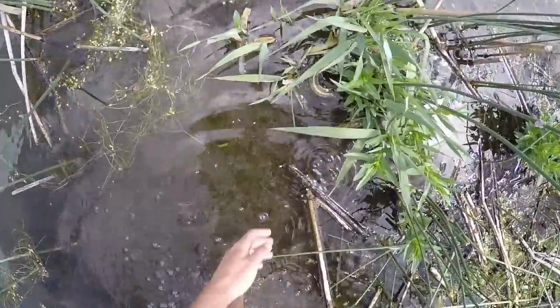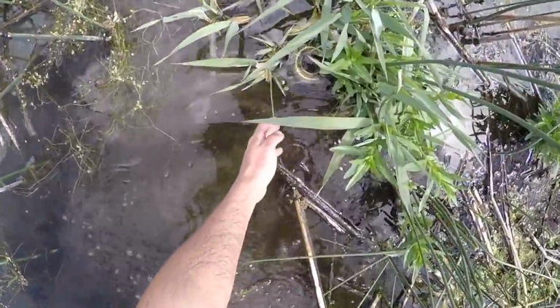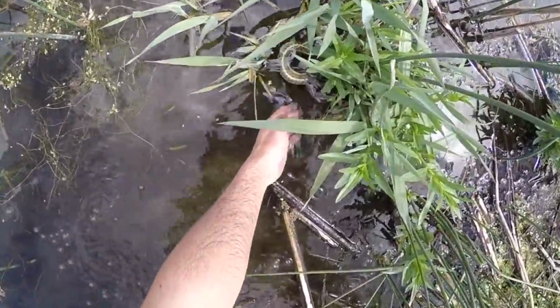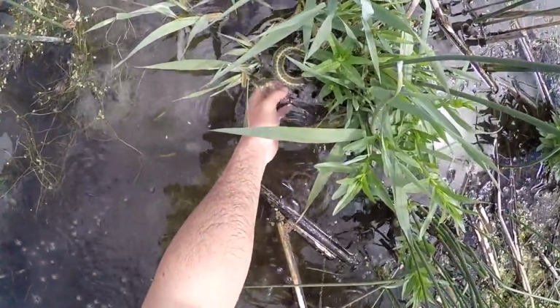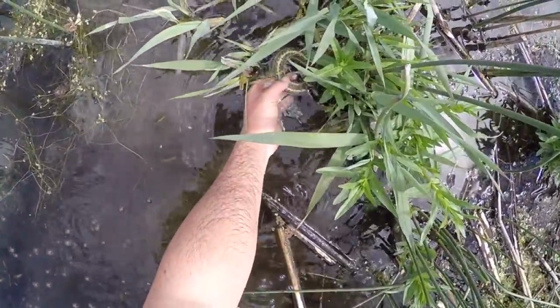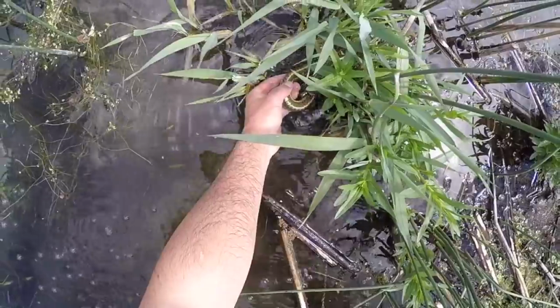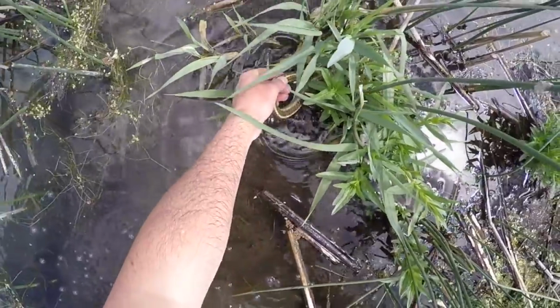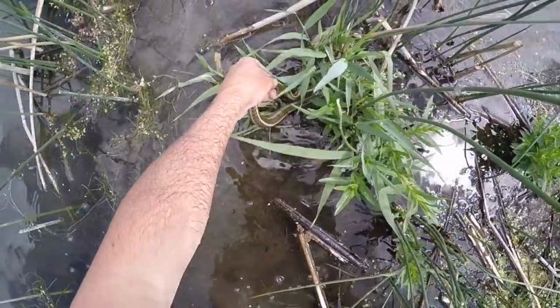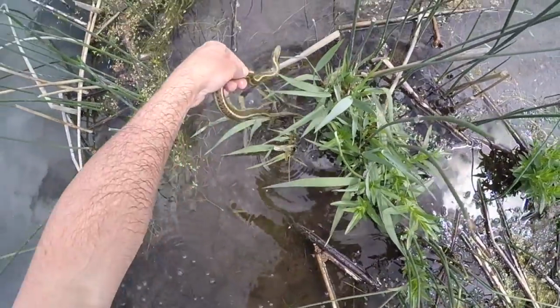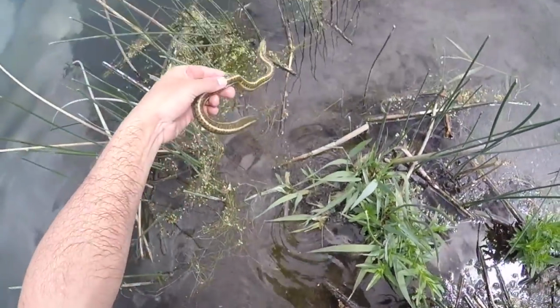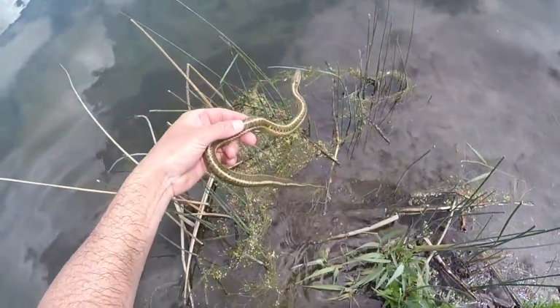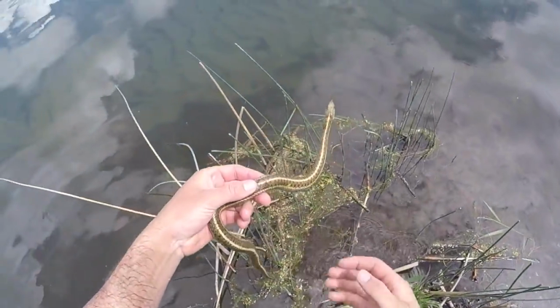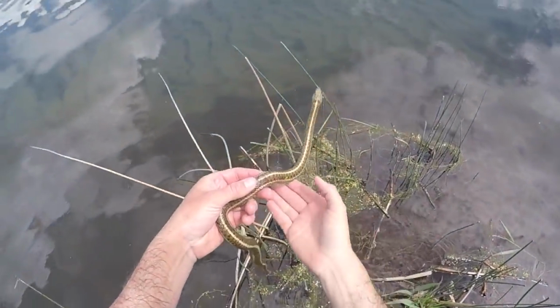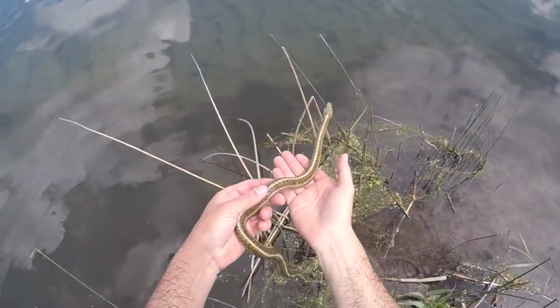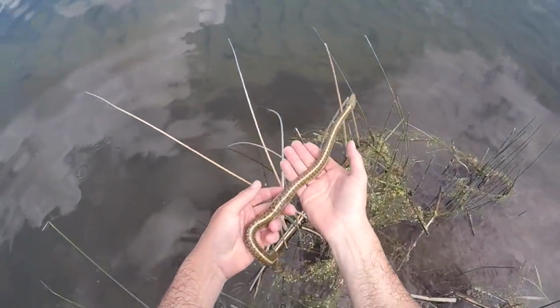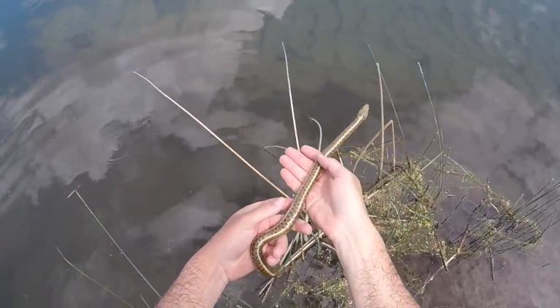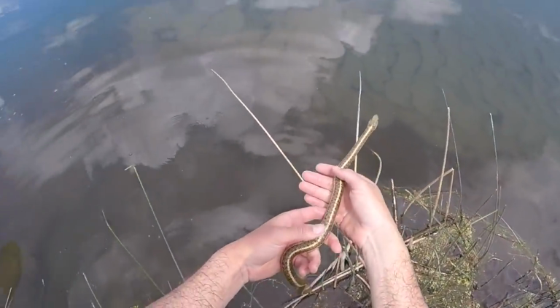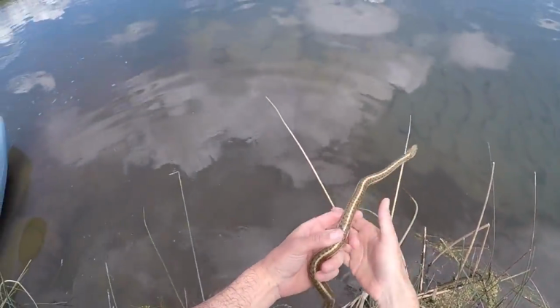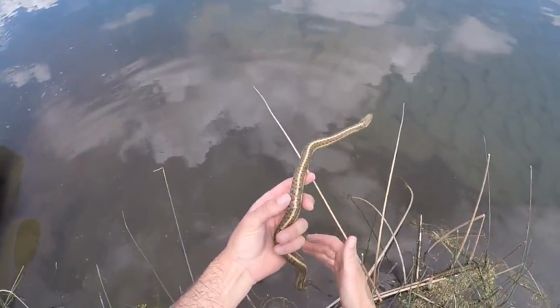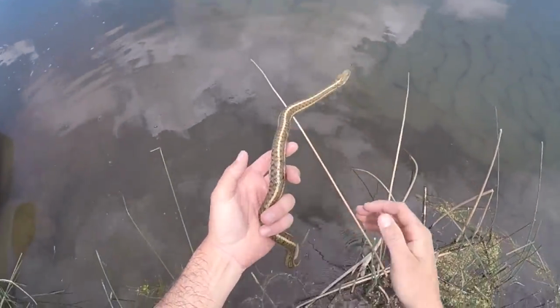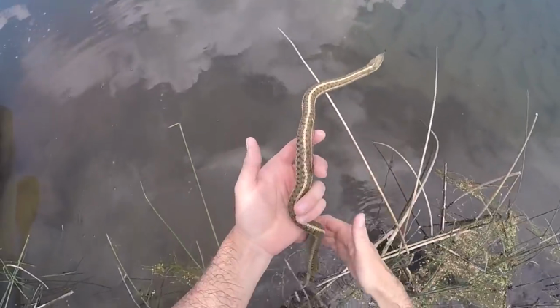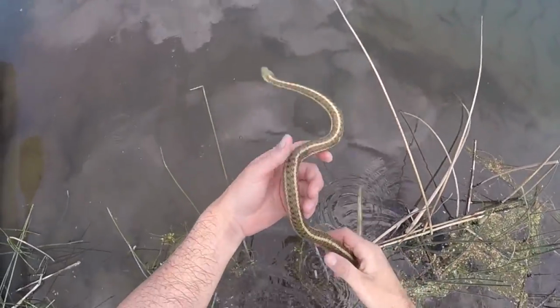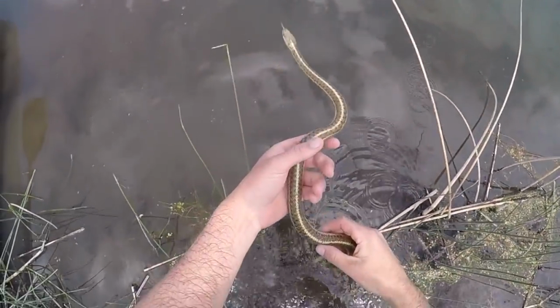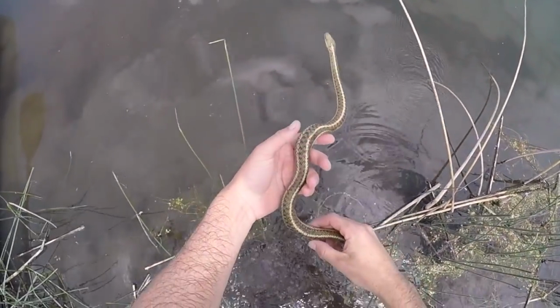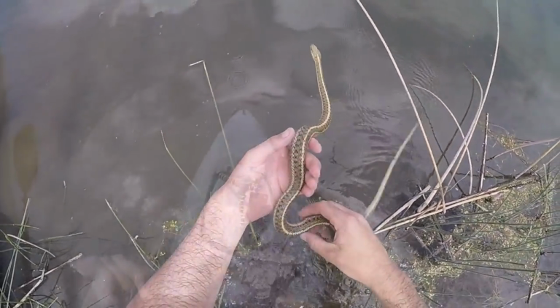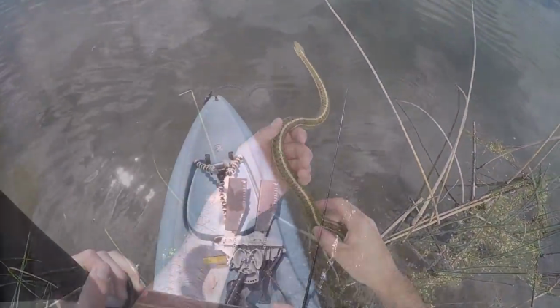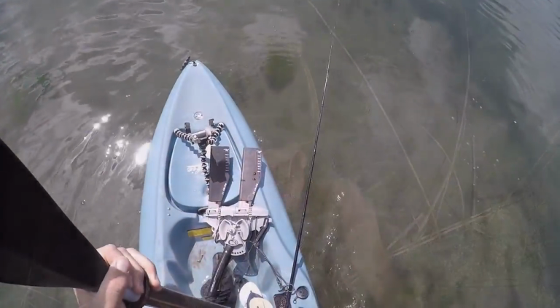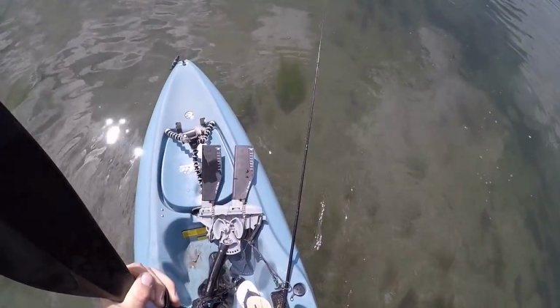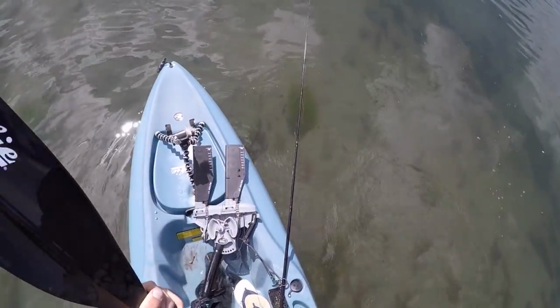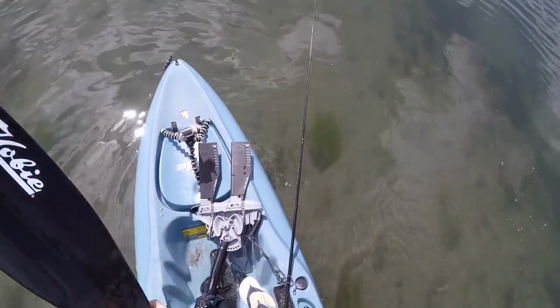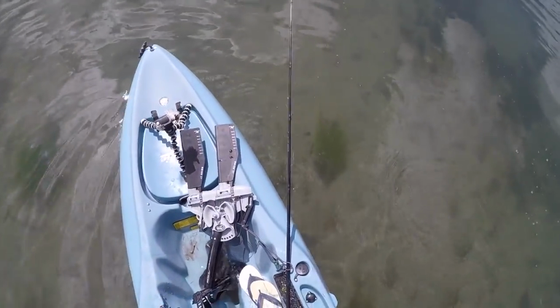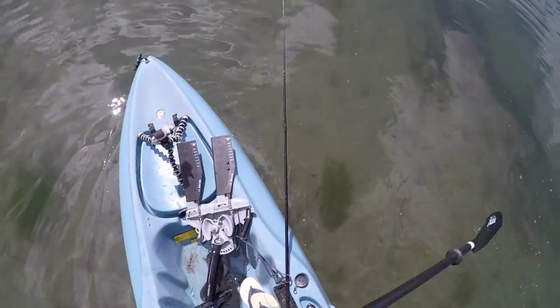Hey look — a snake! A little garter snake. That is cool.